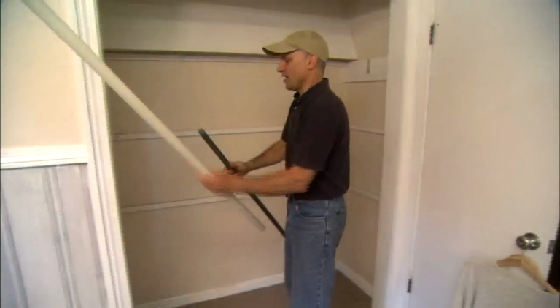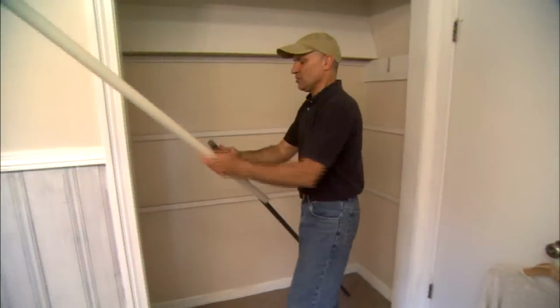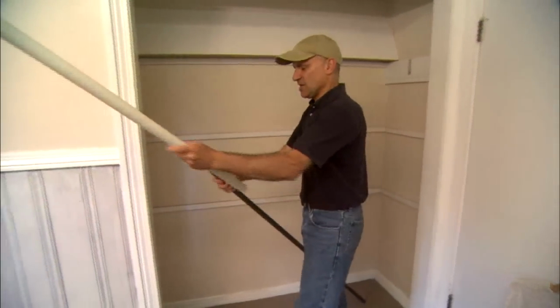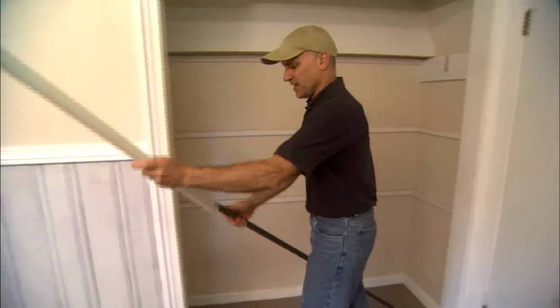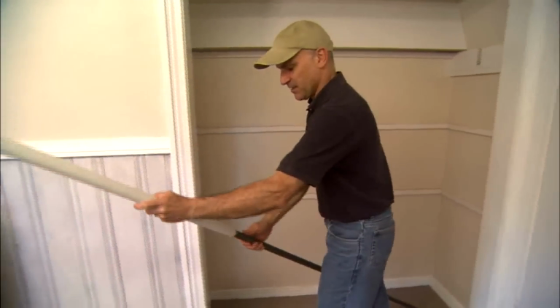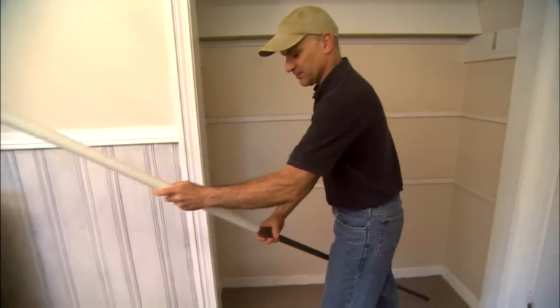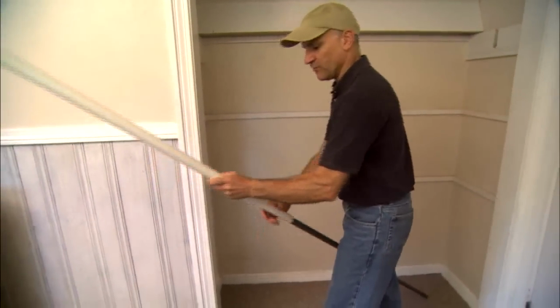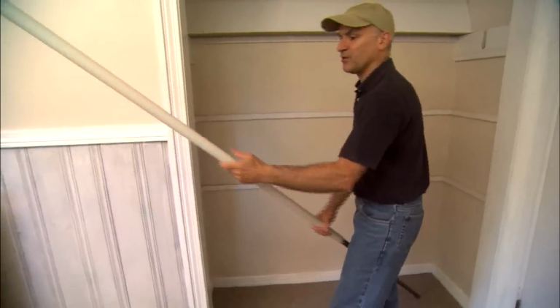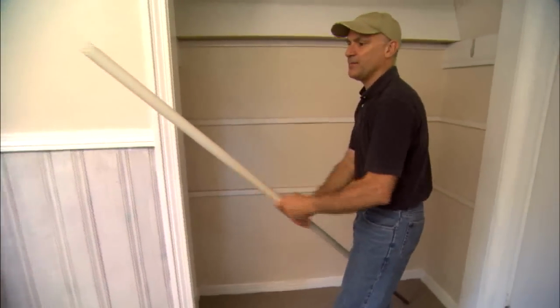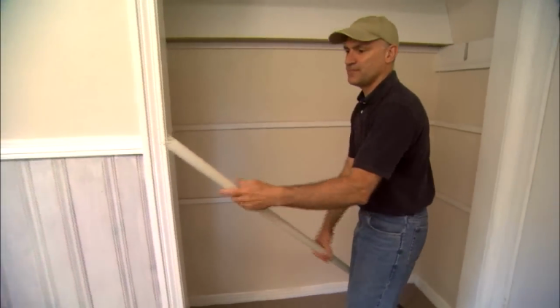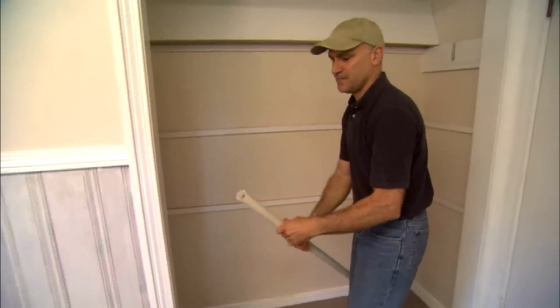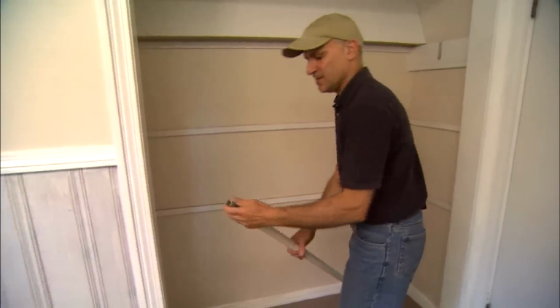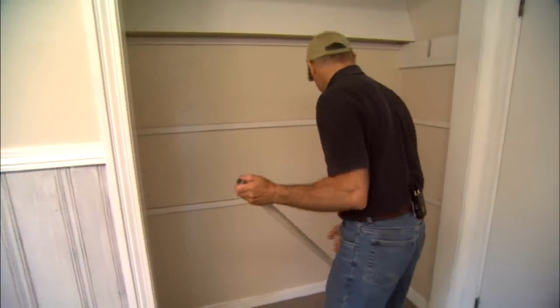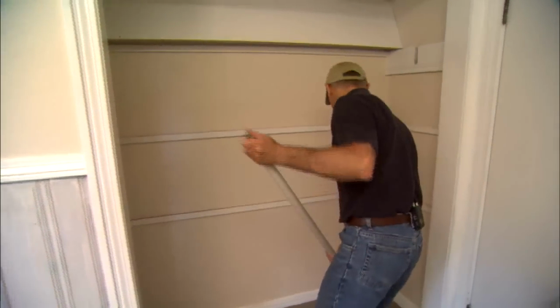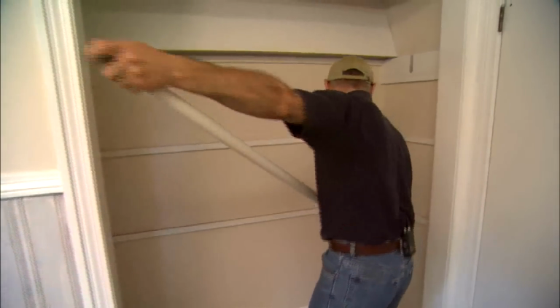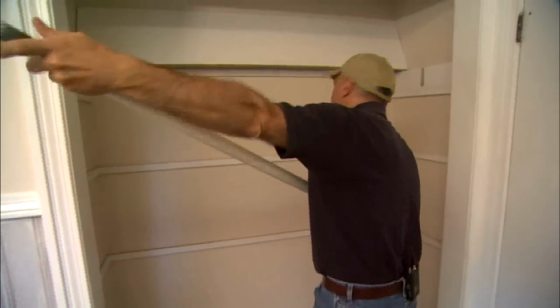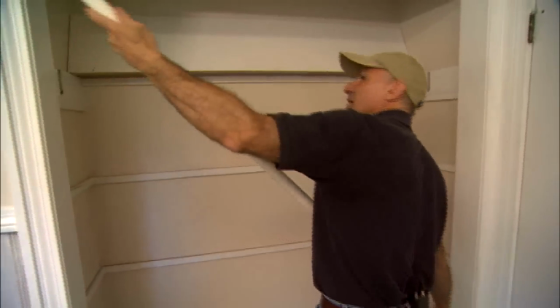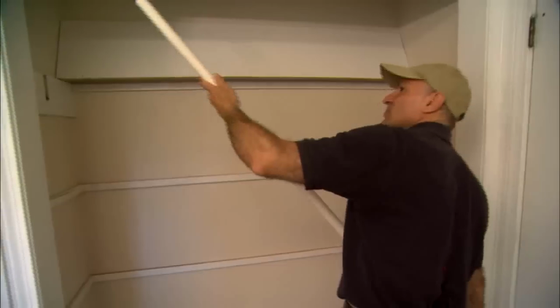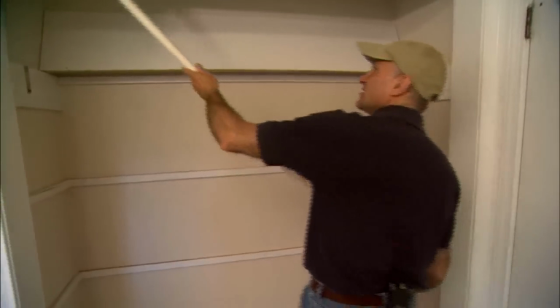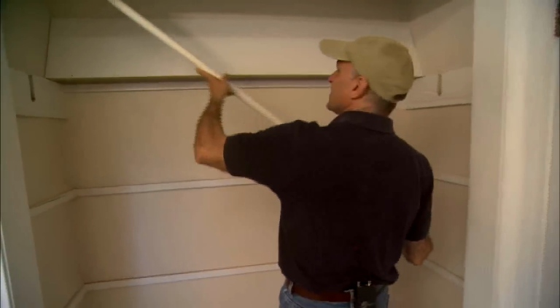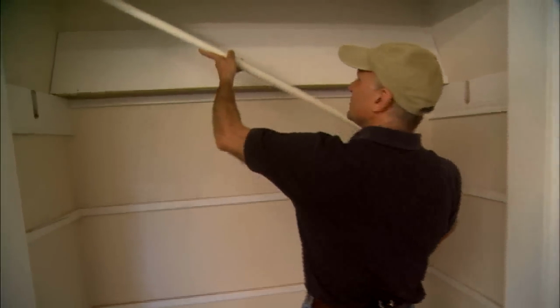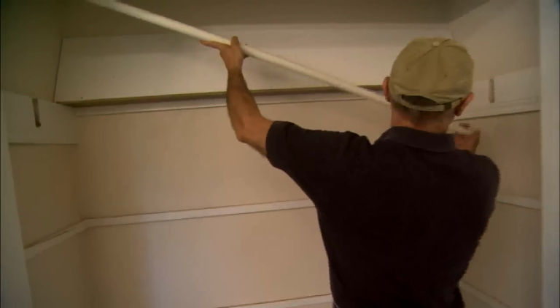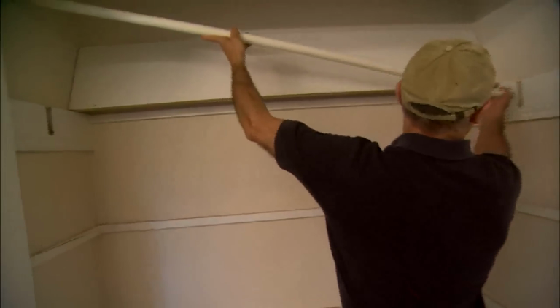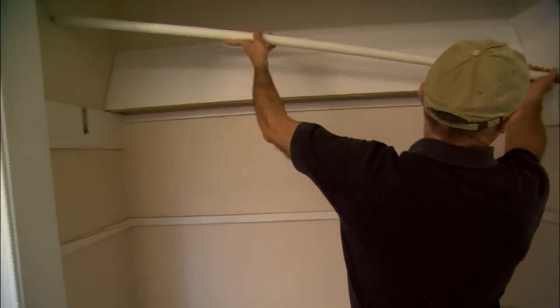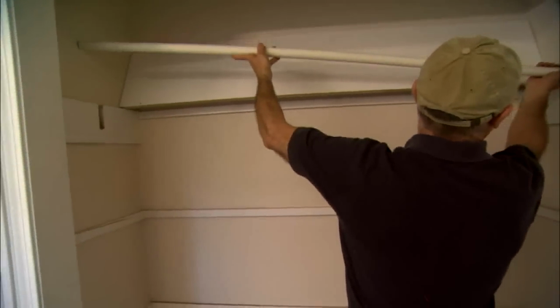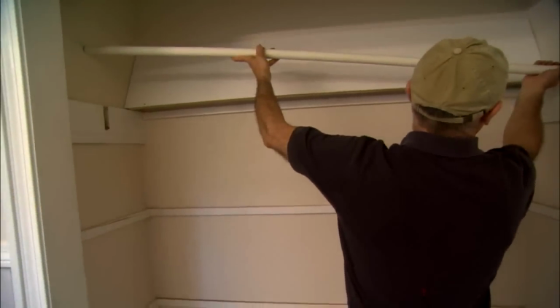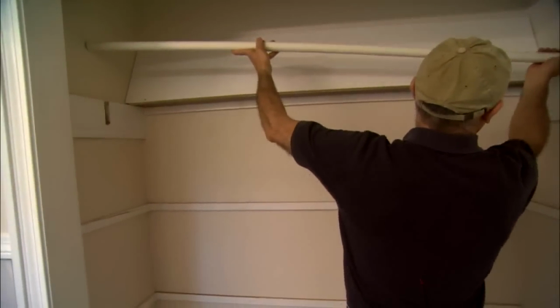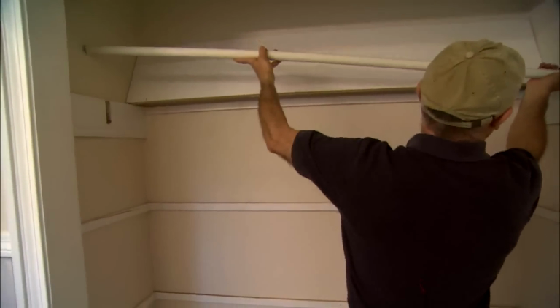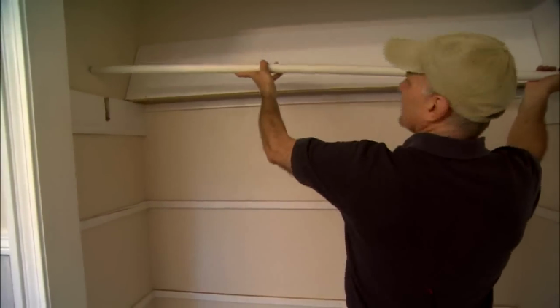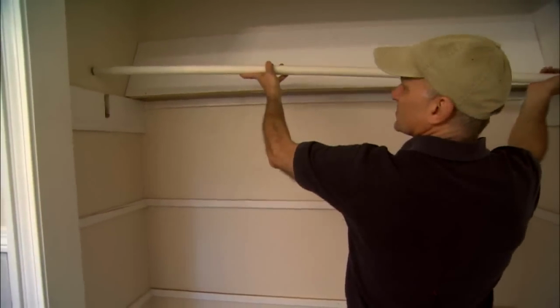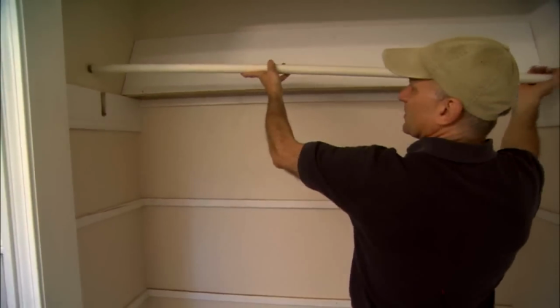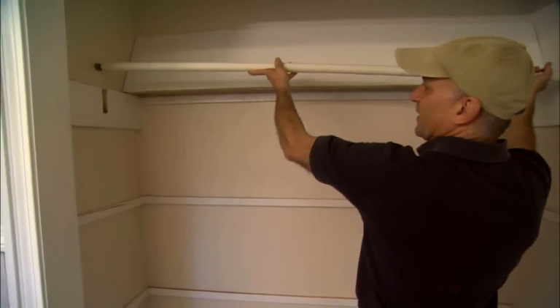Now, you just take the plastic pipe, slip it over the metal pipe, and set it into the closet. Here we're using the existing mounting cleats that were here from the previous rod.